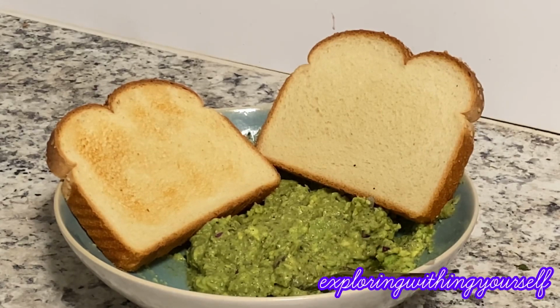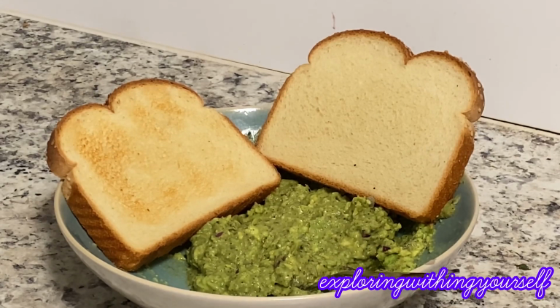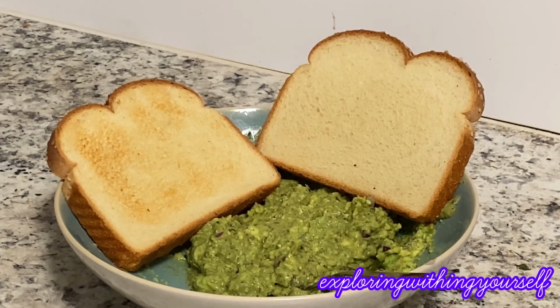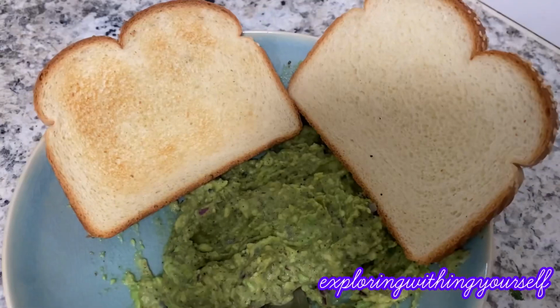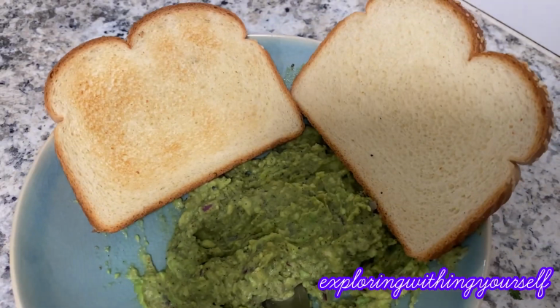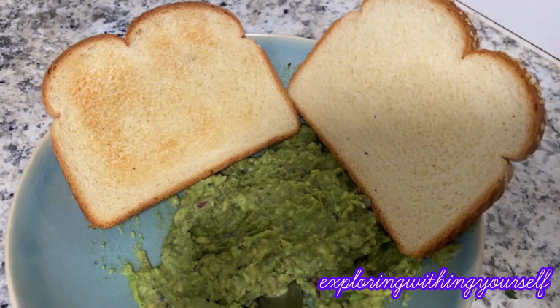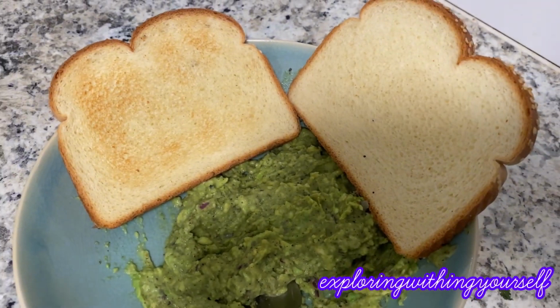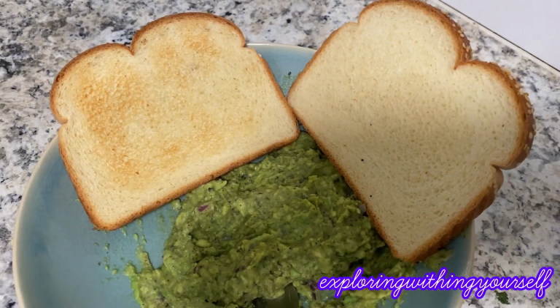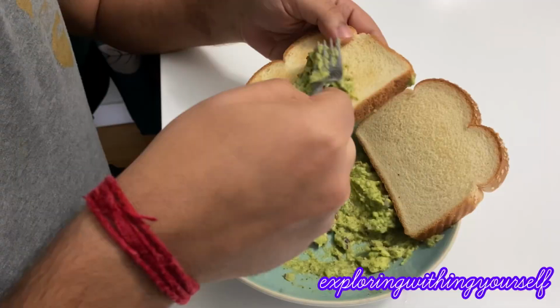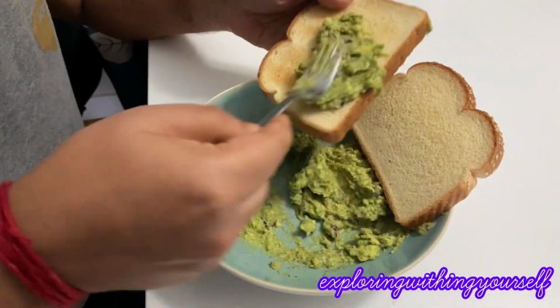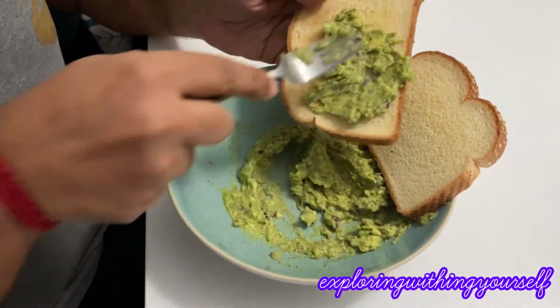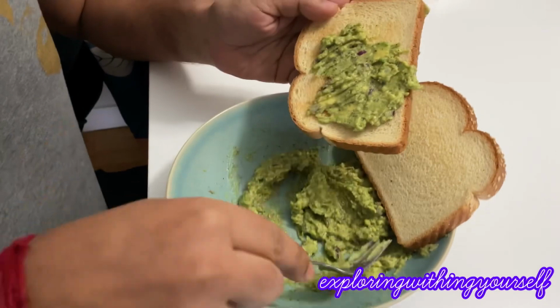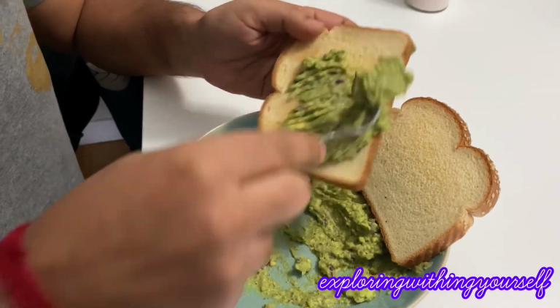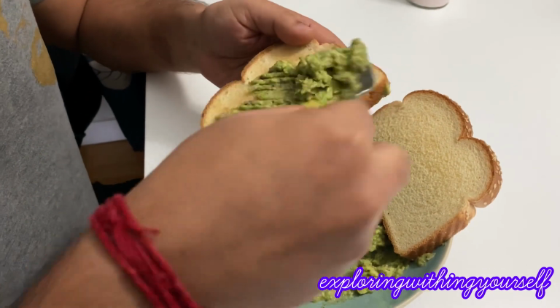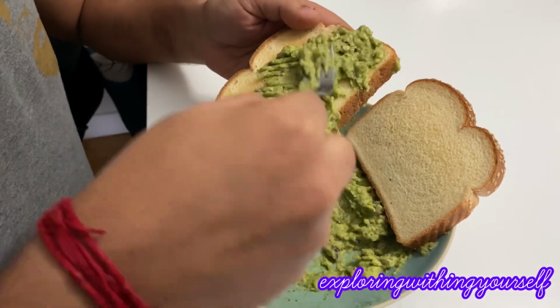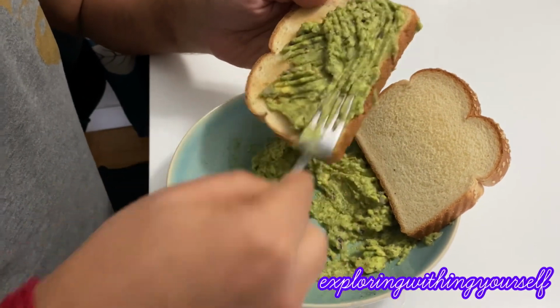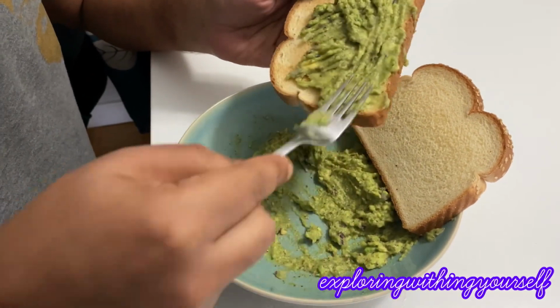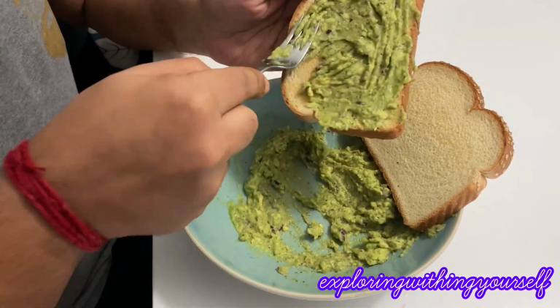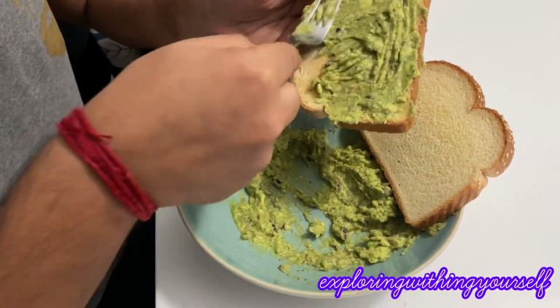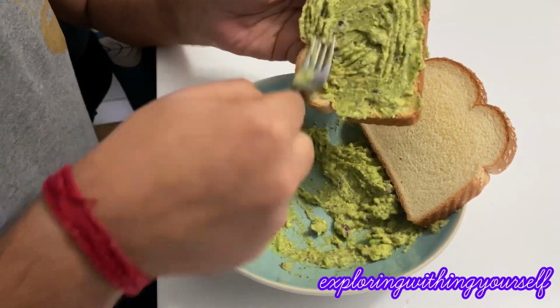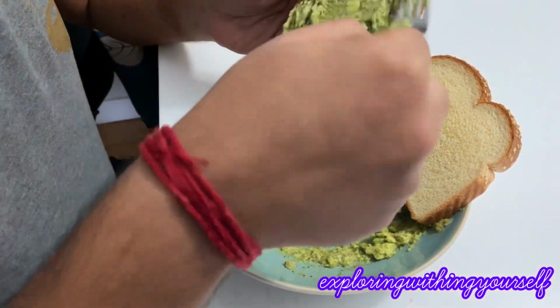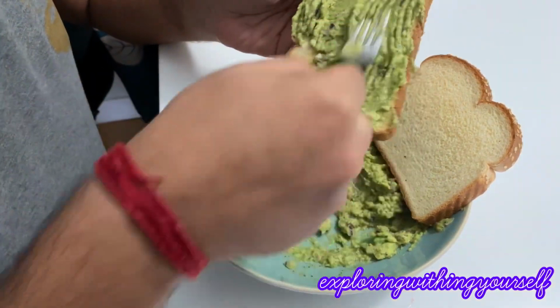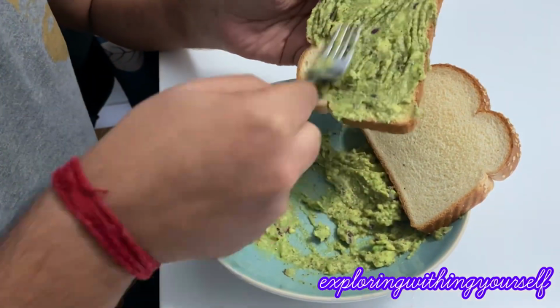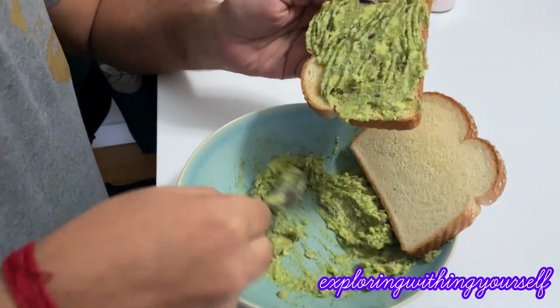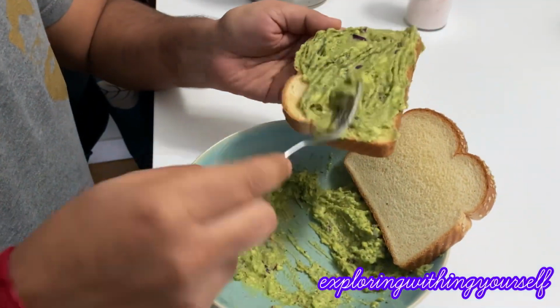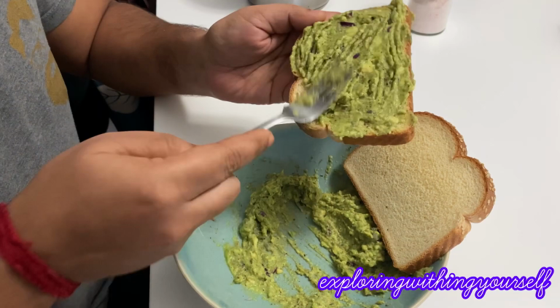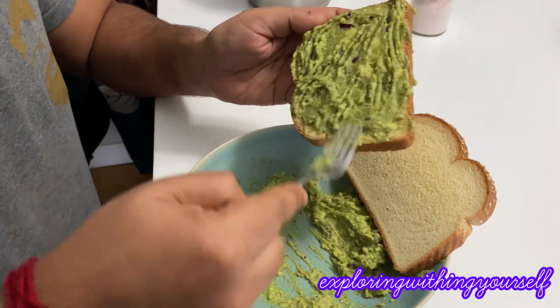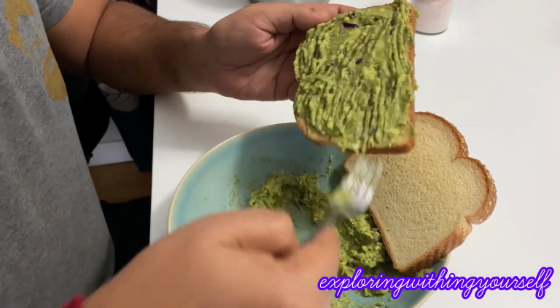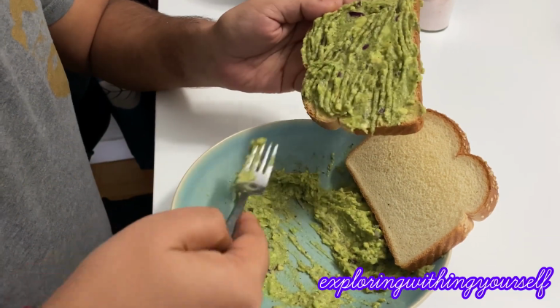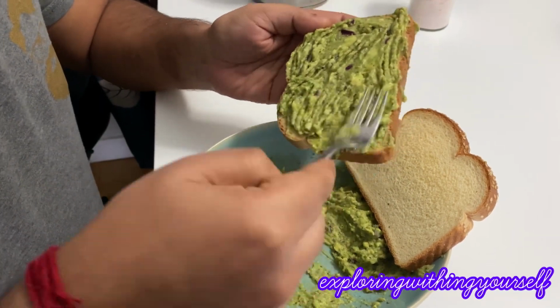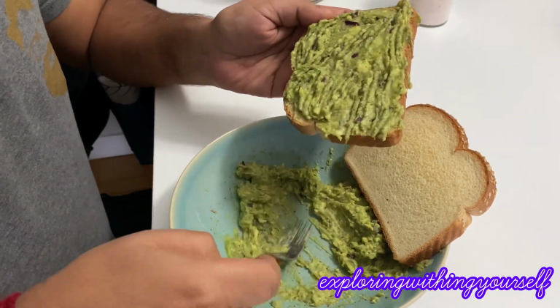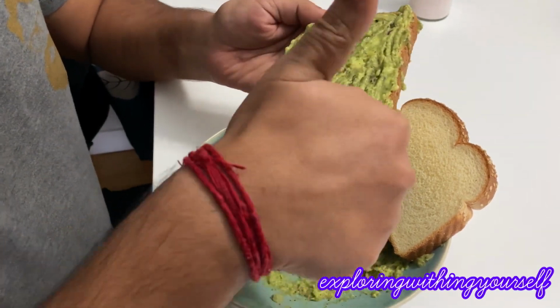It's ready to be served. I hope you like this video, and if you really liked it please give a thumbs up. See you soon in my next video, bye!